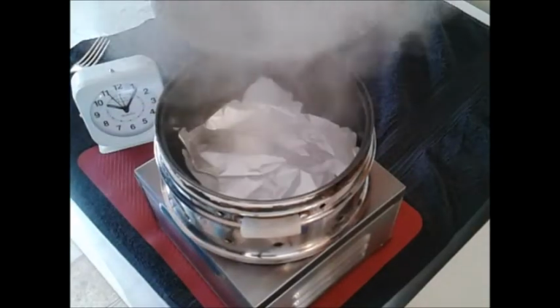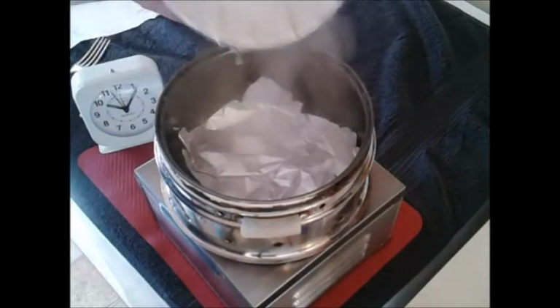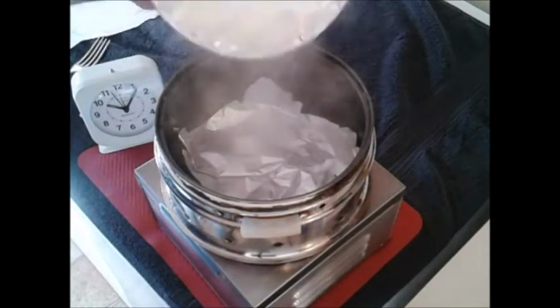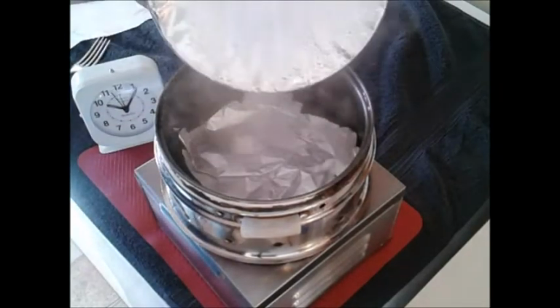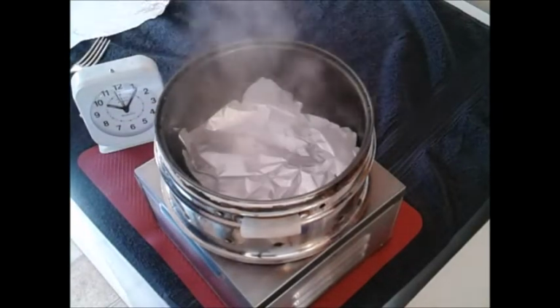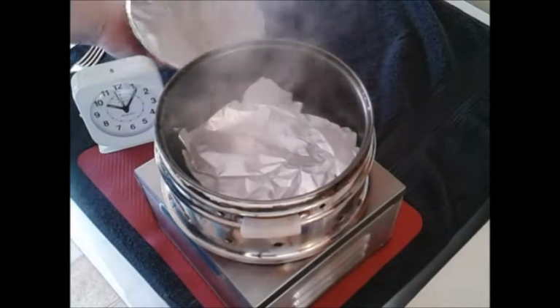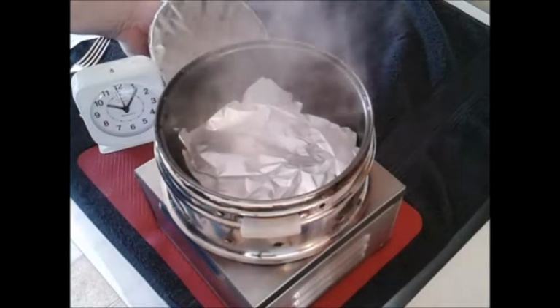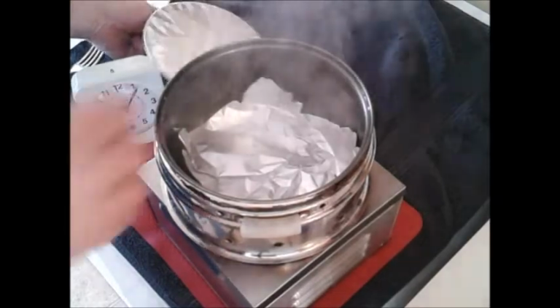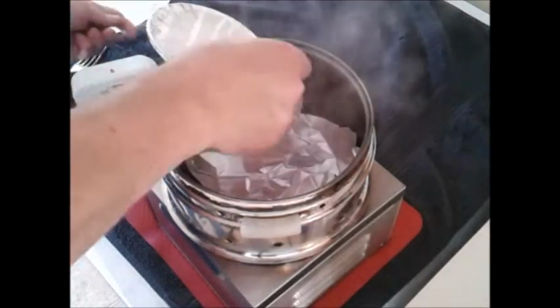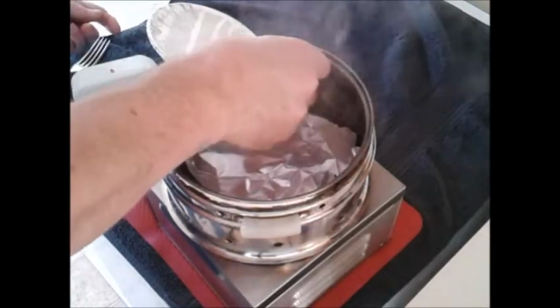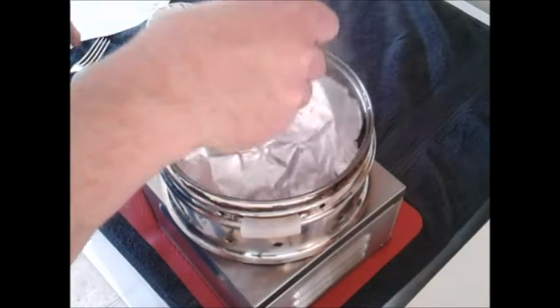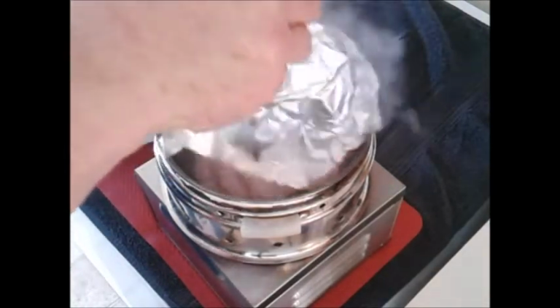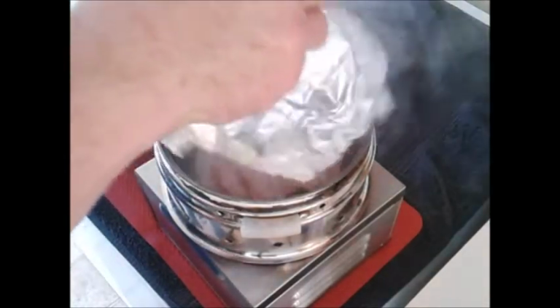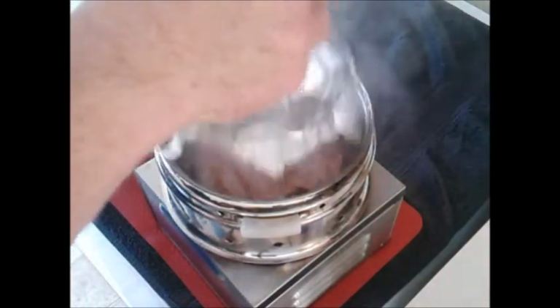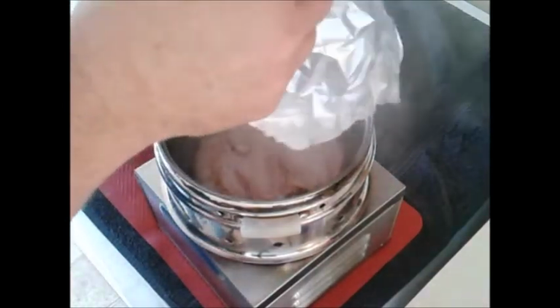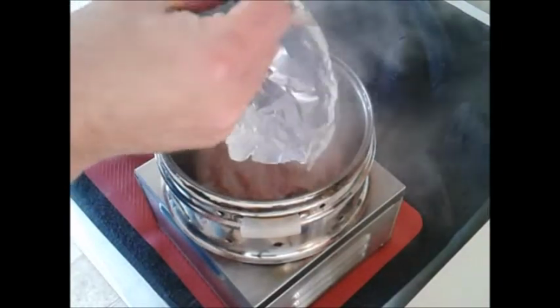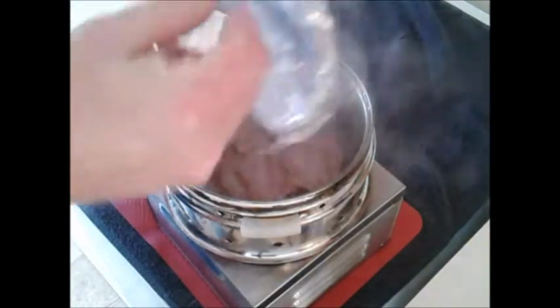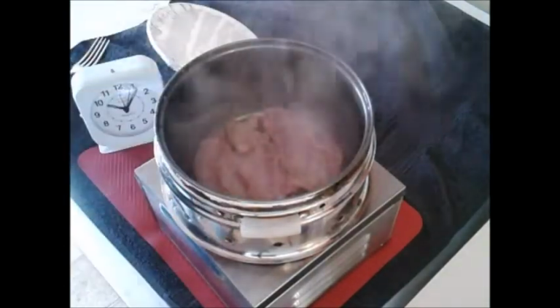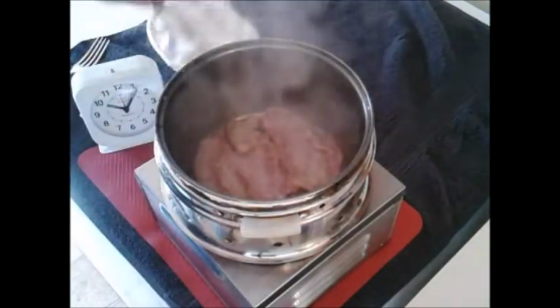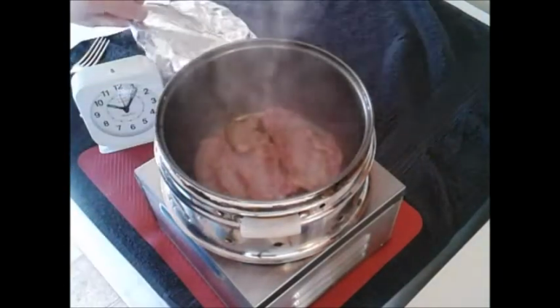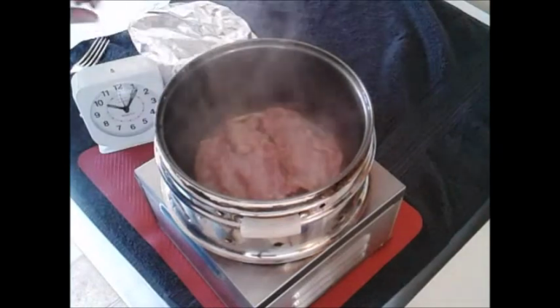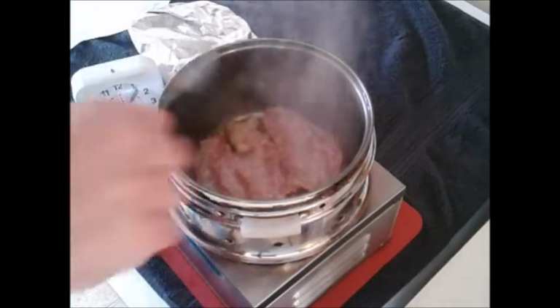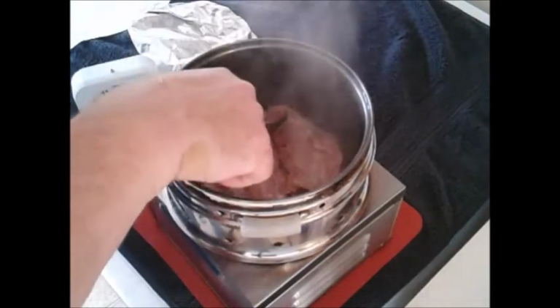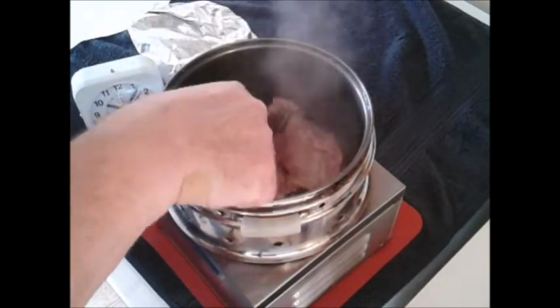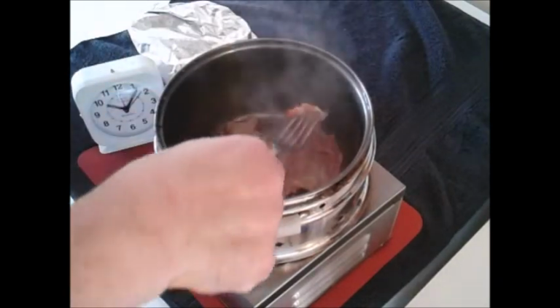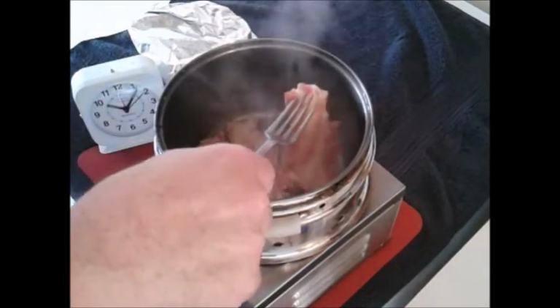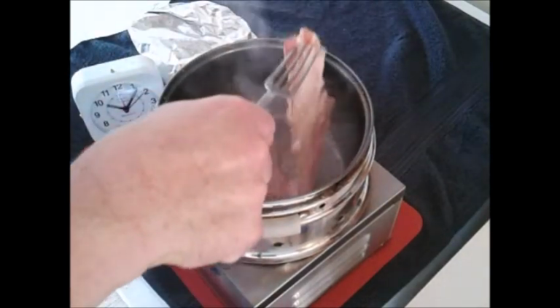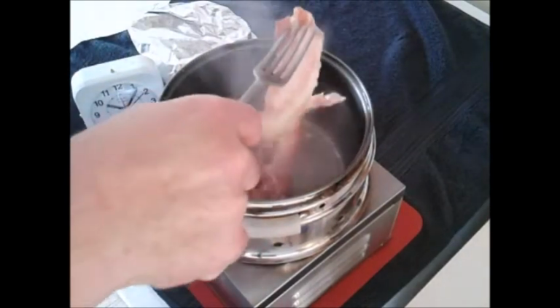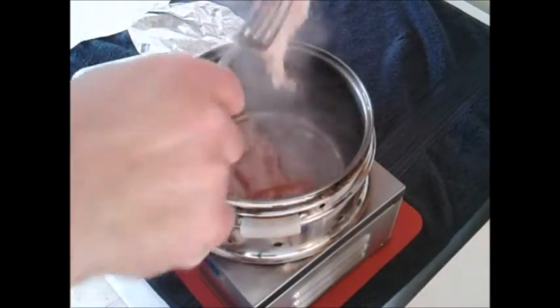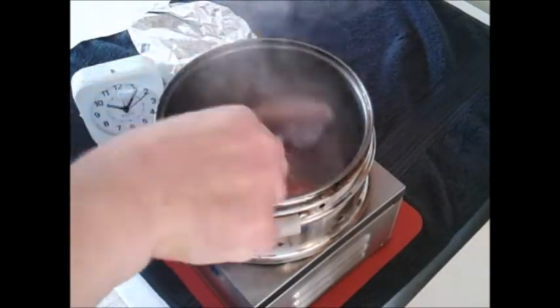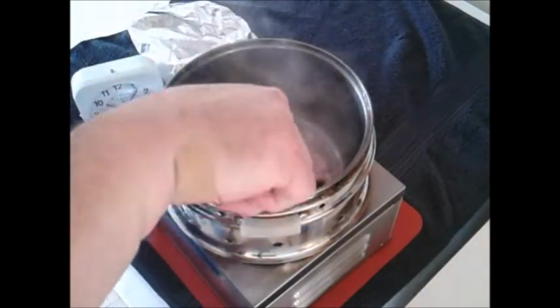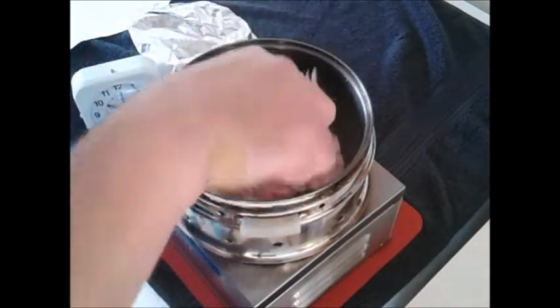The bacon's been cooking about 15 minutes now. You can see it's cooking. You gotta turn the bacon over to make sure it cooks evenly.